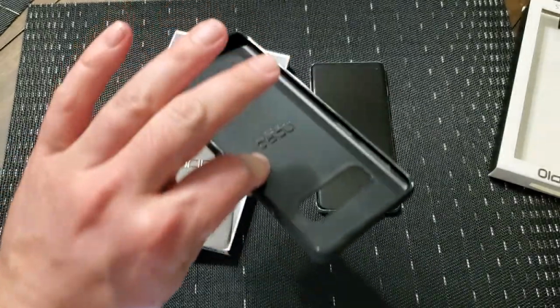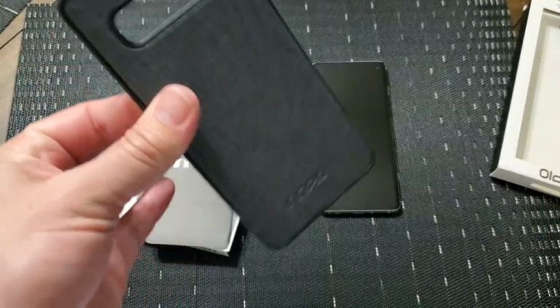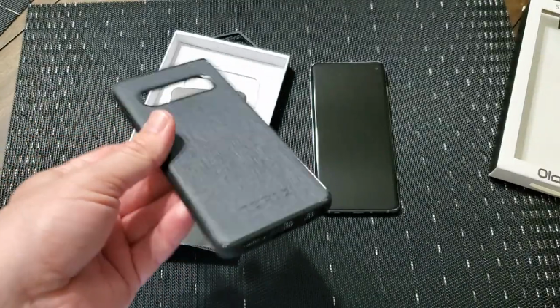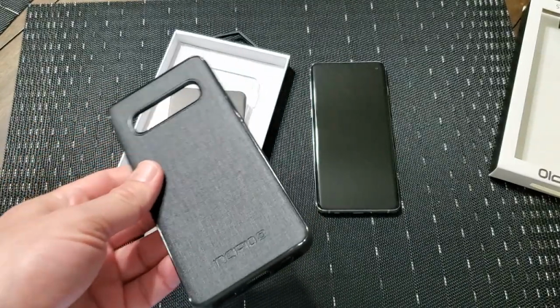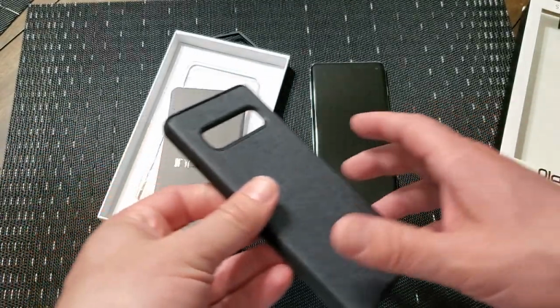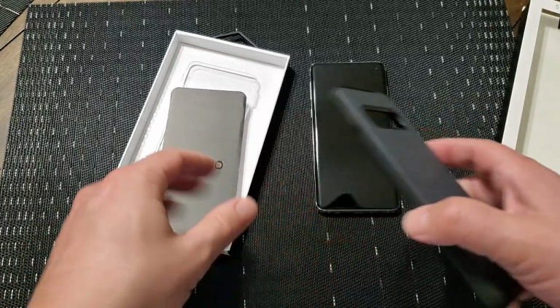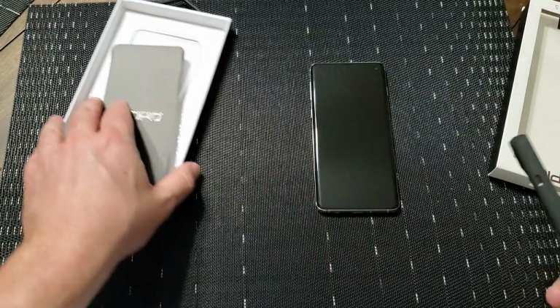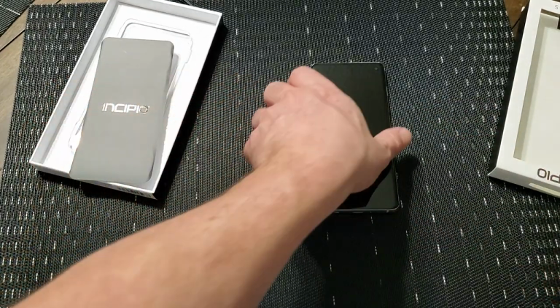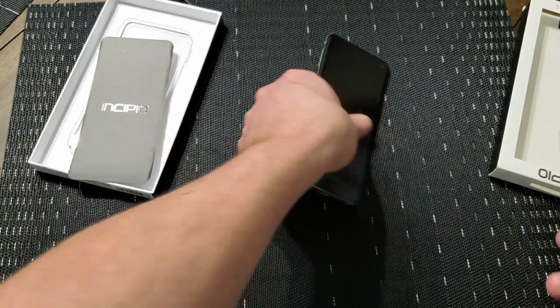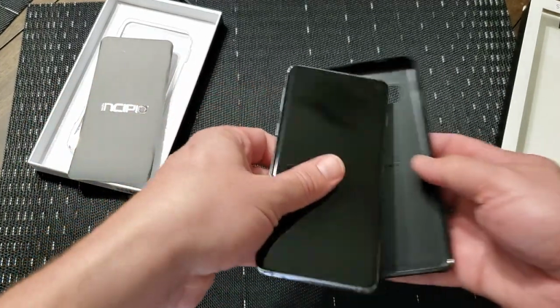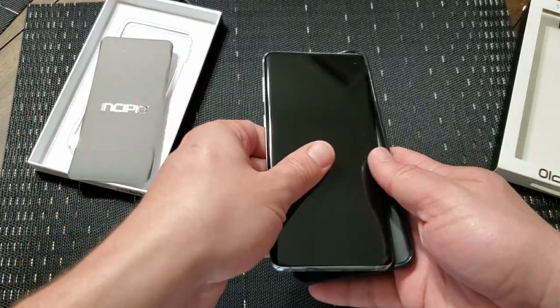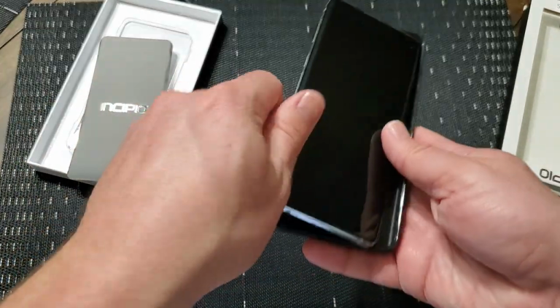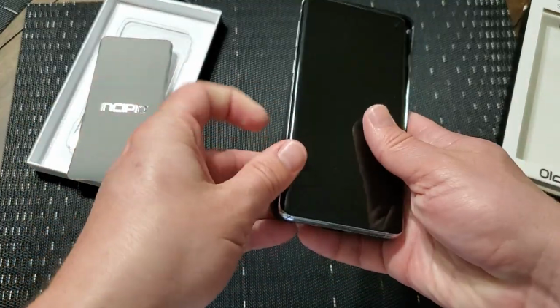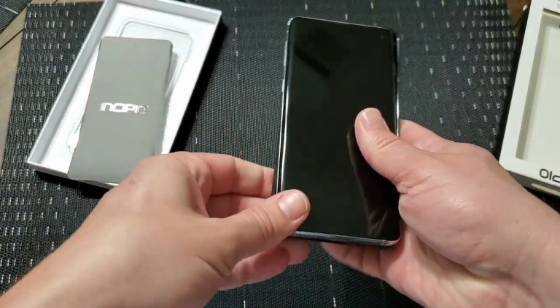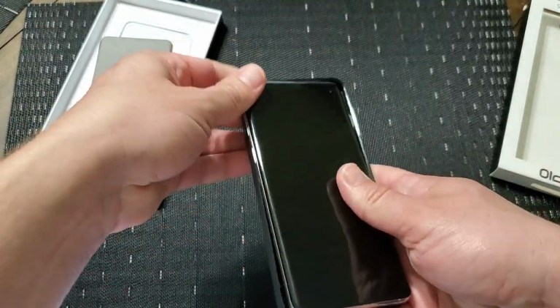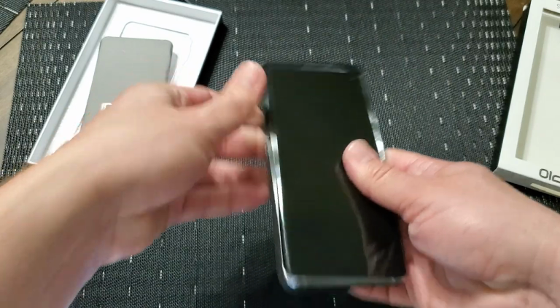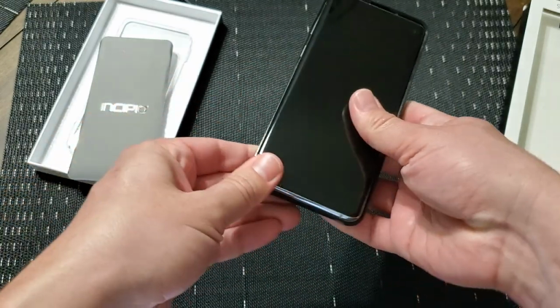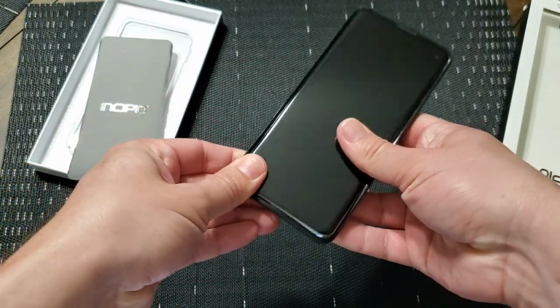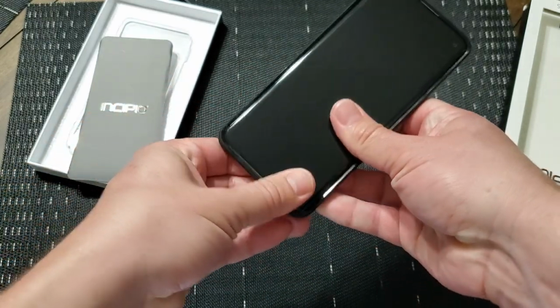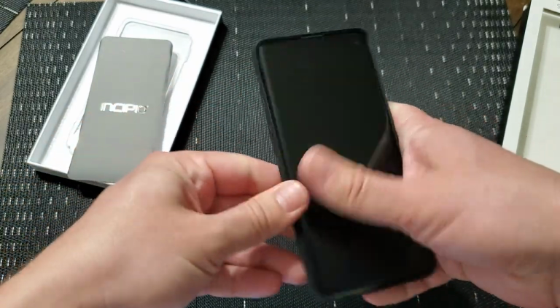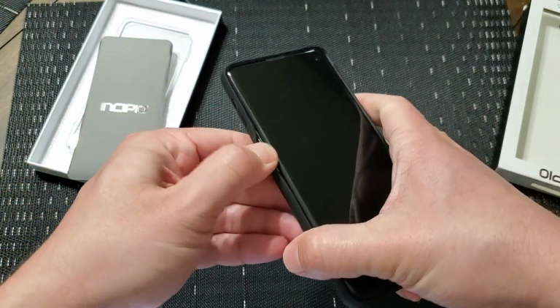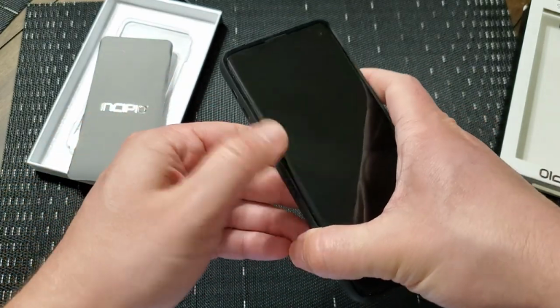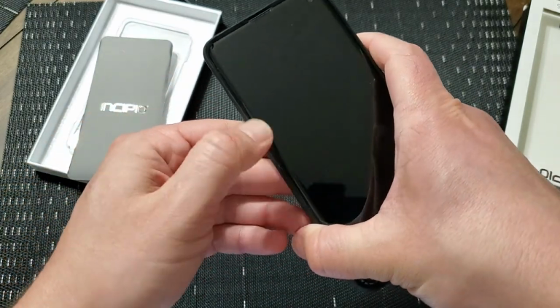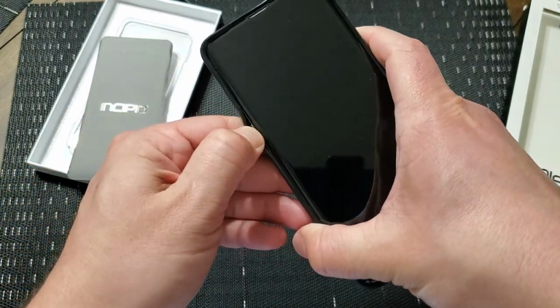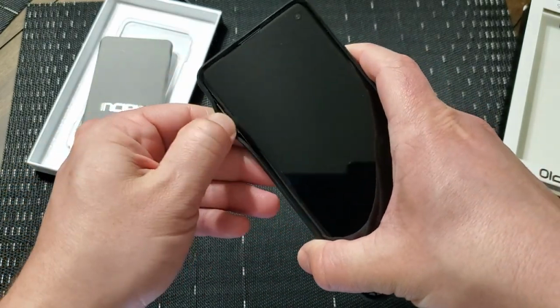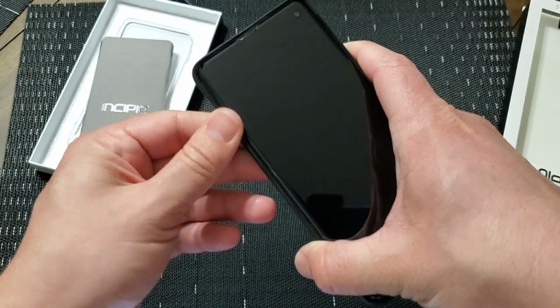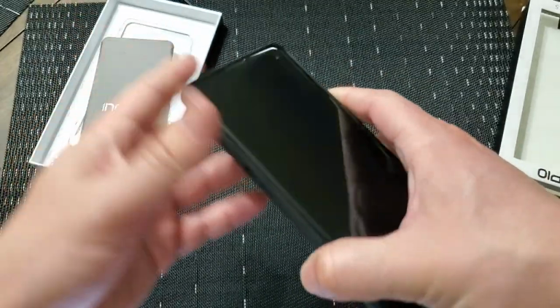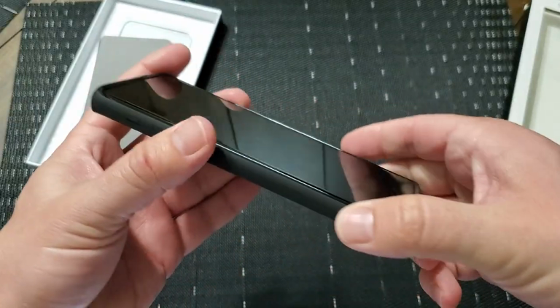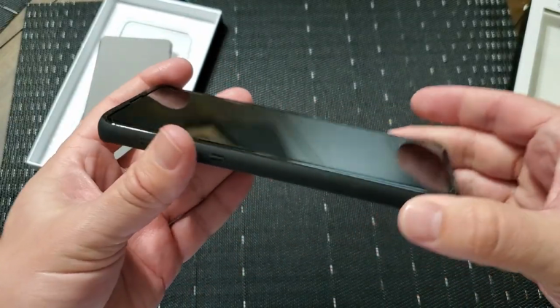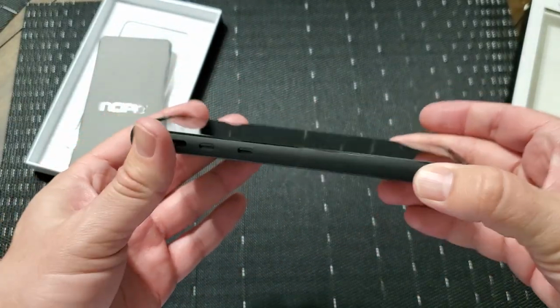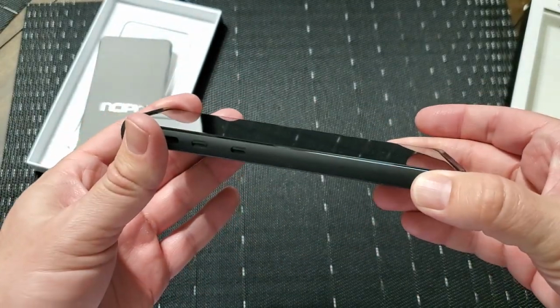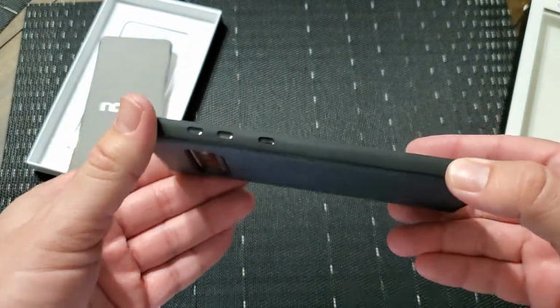I'm a huge fan of this look. So let's go ahead and put the phone in there. The phone pops right in — it's nice and snug. The sides do have a little bit of give to them, but they contour and hold onto the phone well.